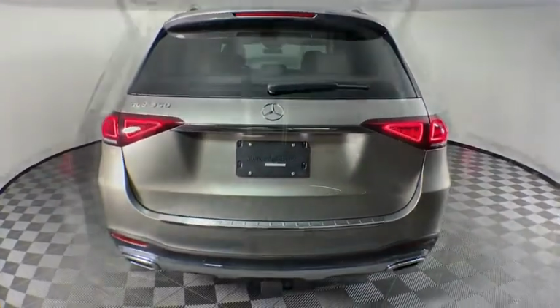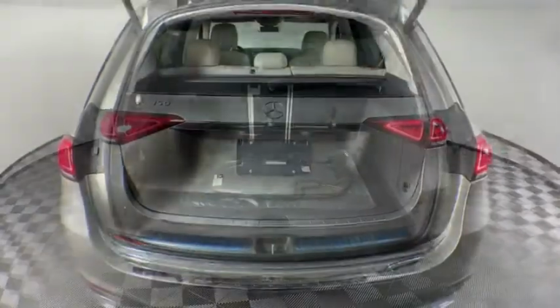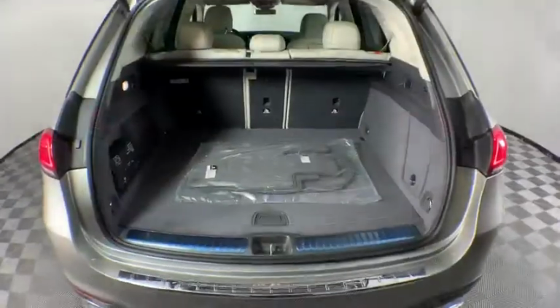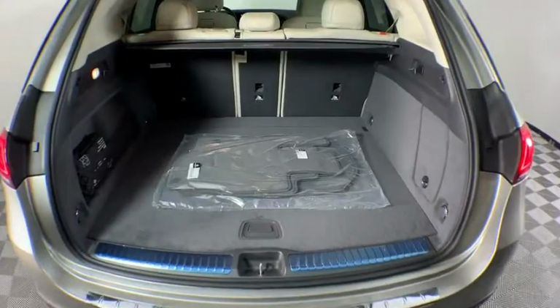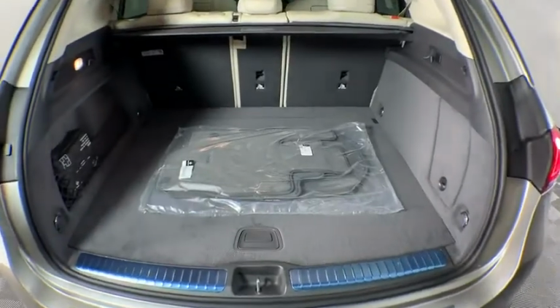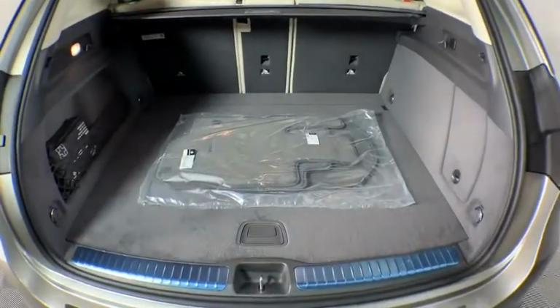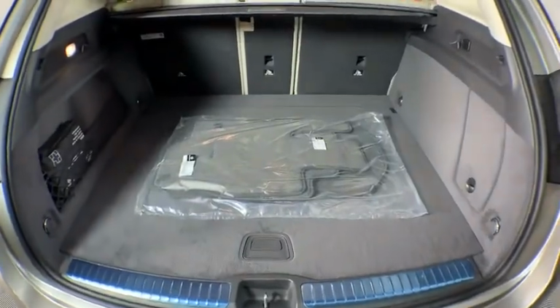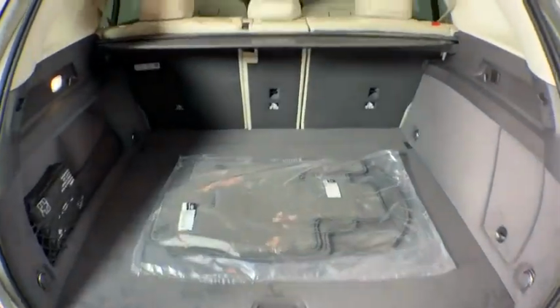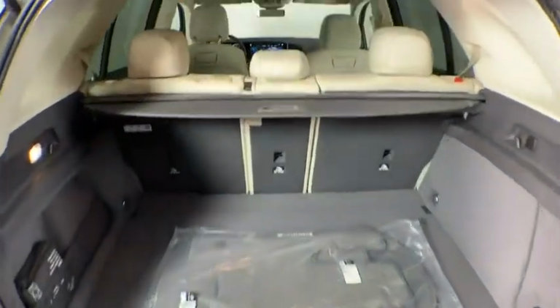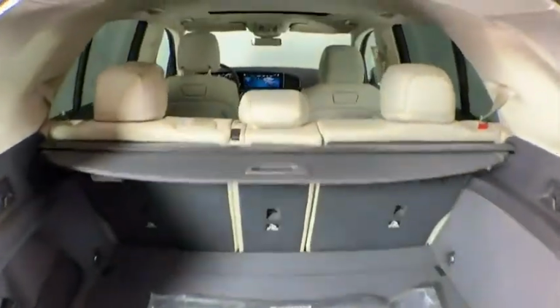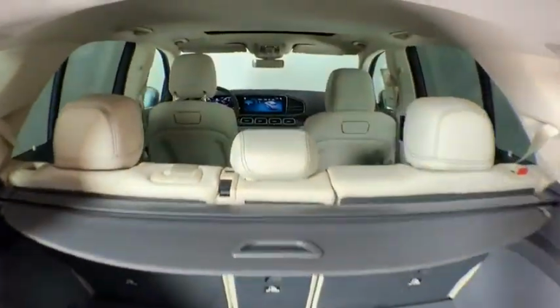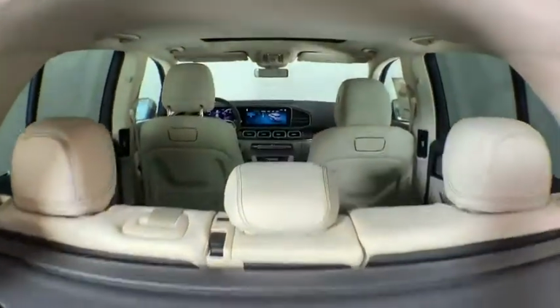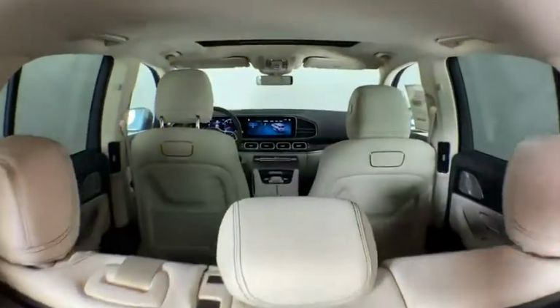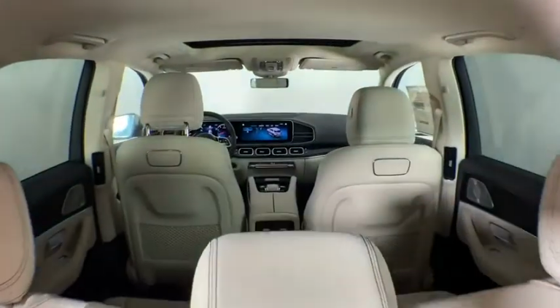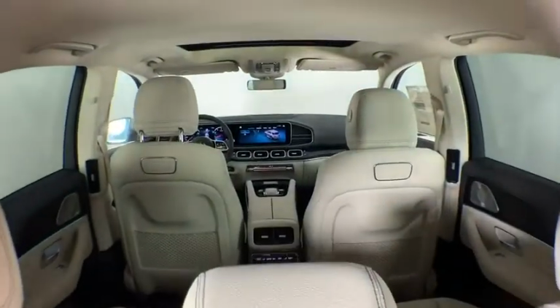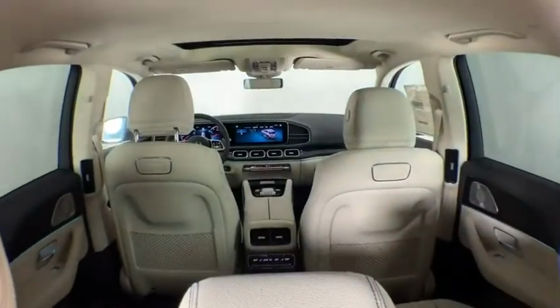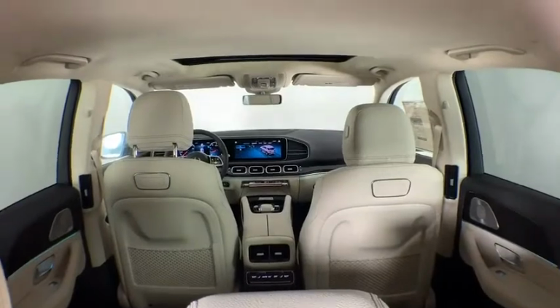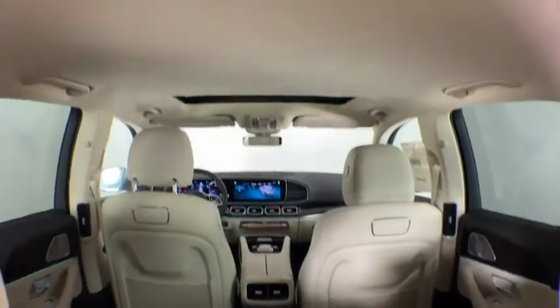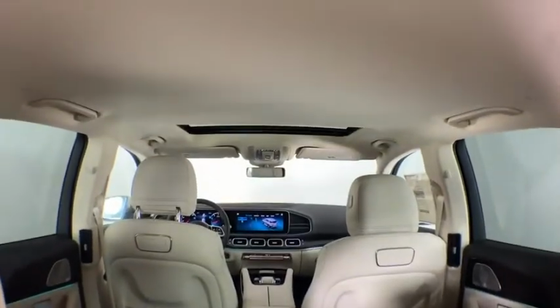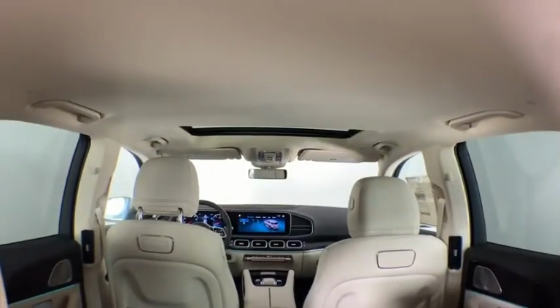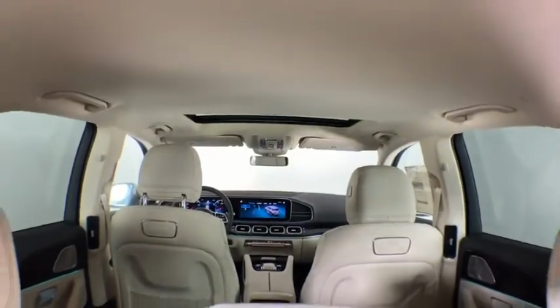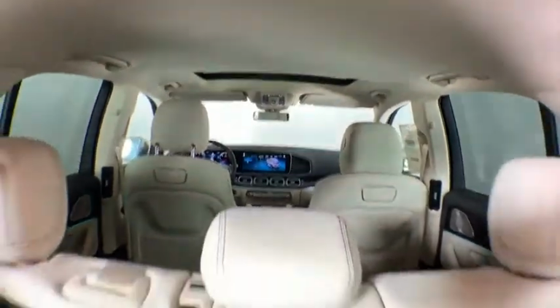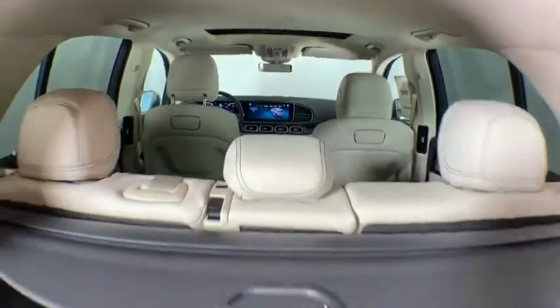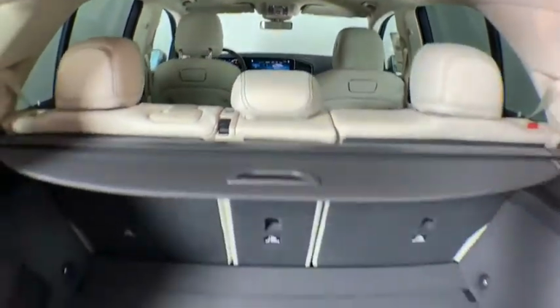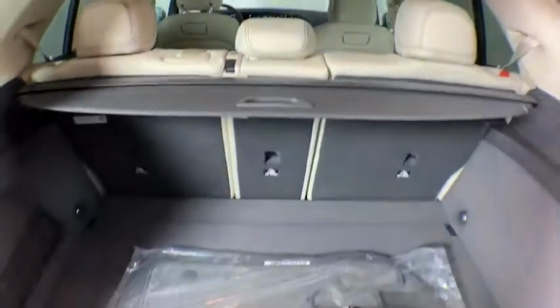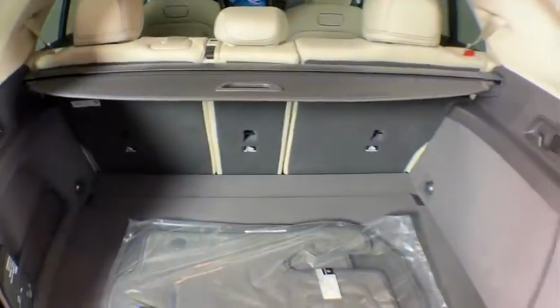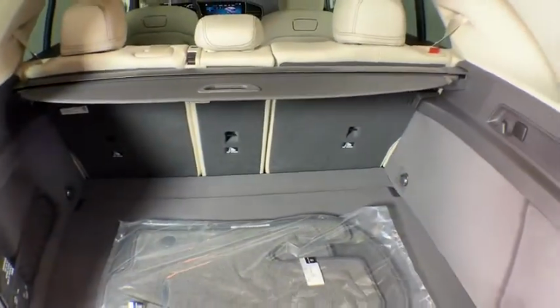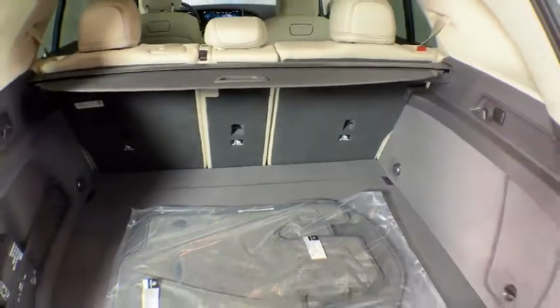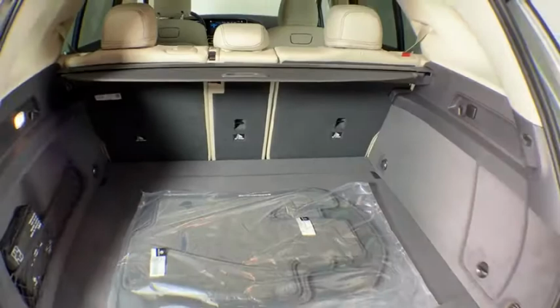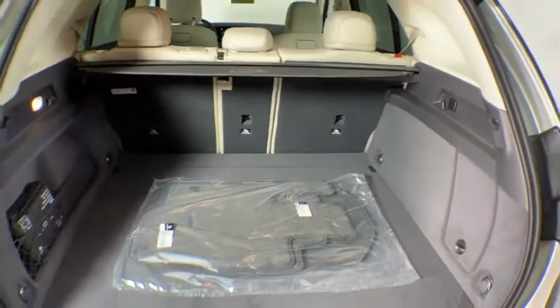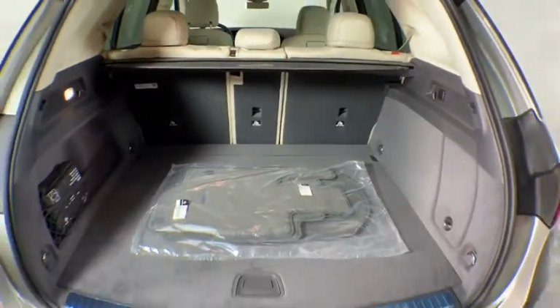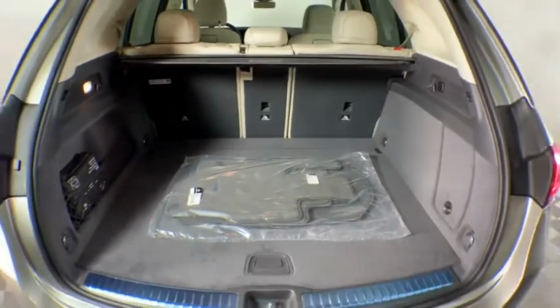Here are some of this vehicle's great options: power liftgate, traction control, power passenger seat, dual airbags, leather-wrapped steering wheel, Bluetooth wireless data, hands-free phone, alloy wheels, power steering.